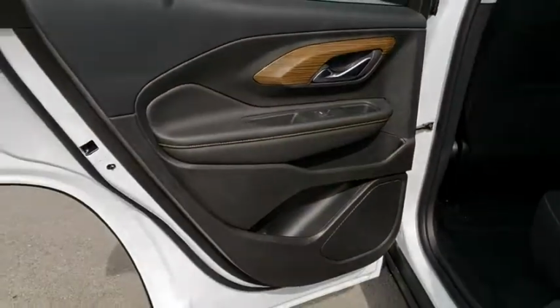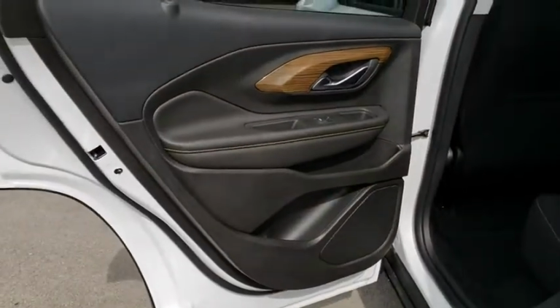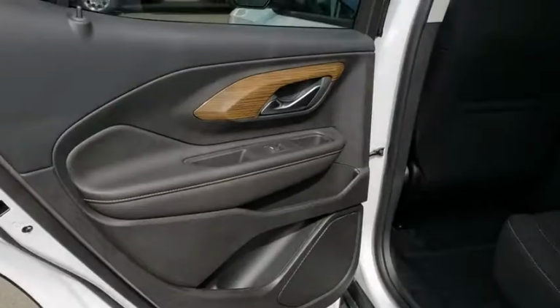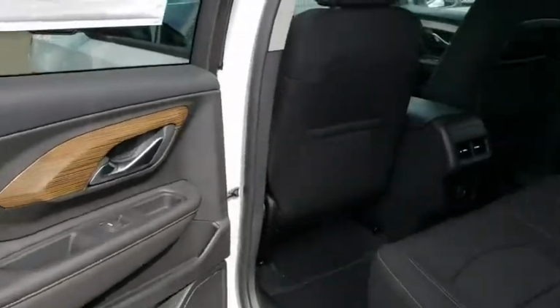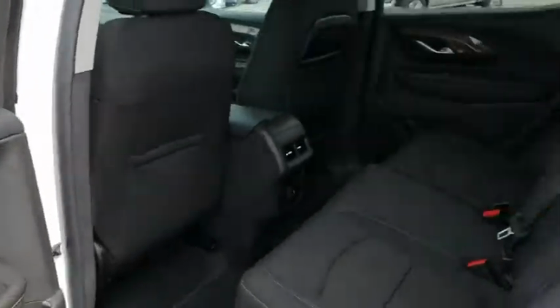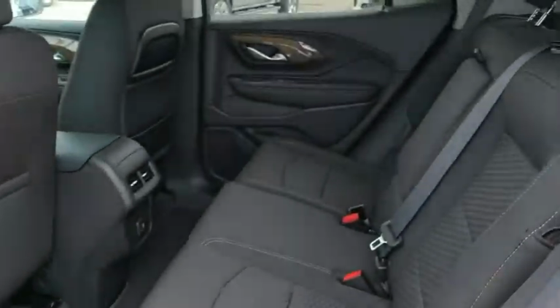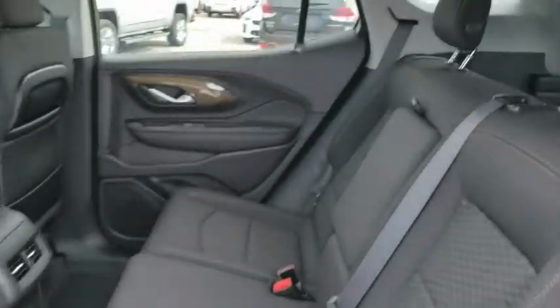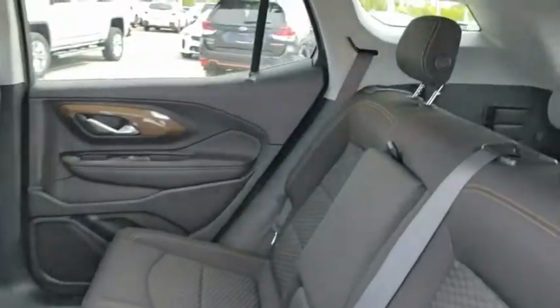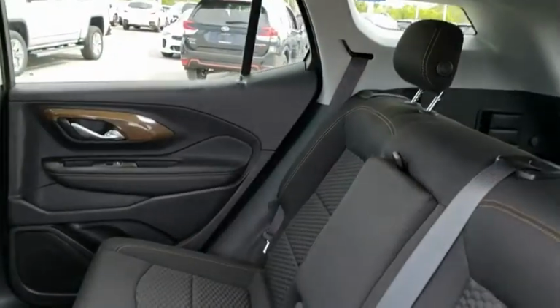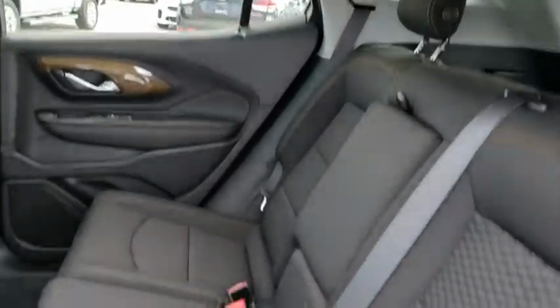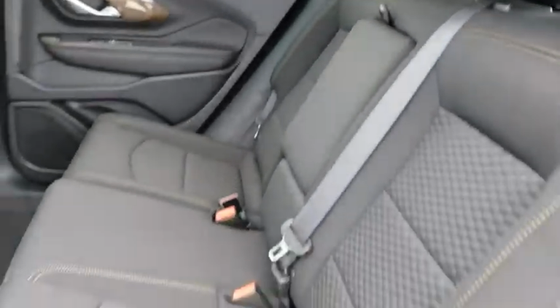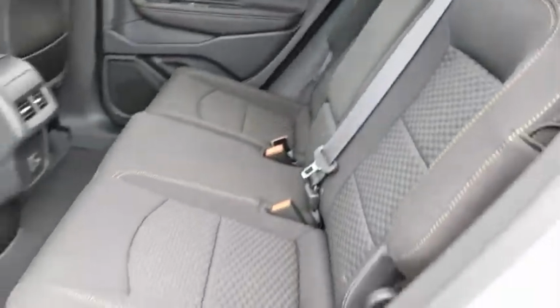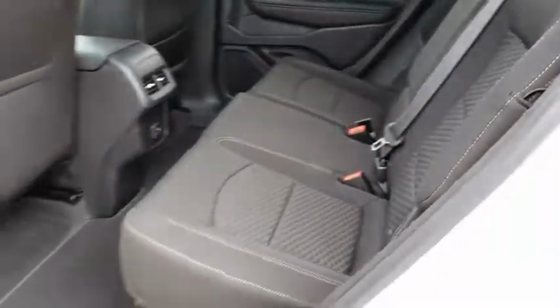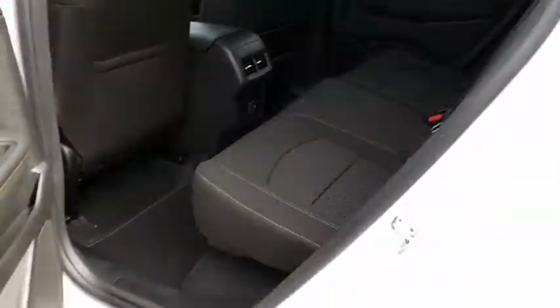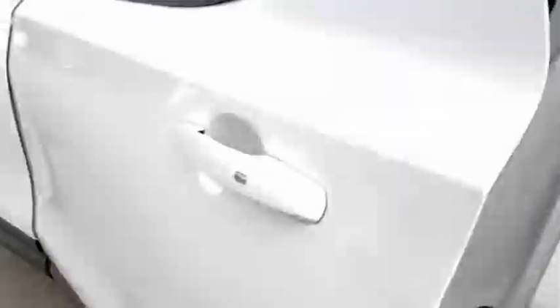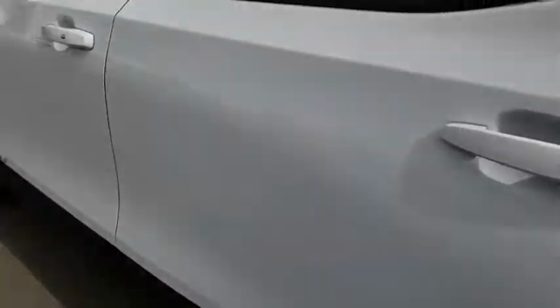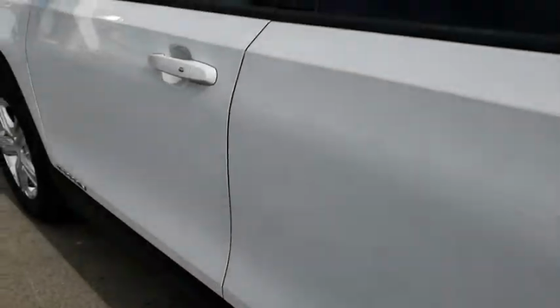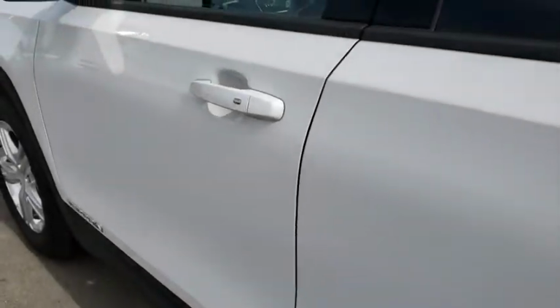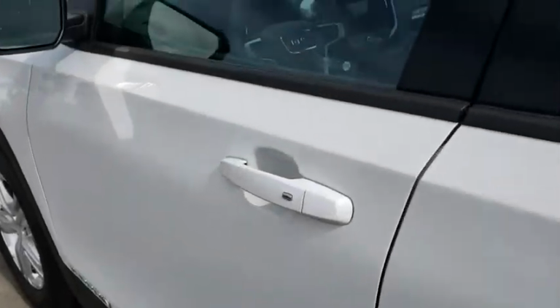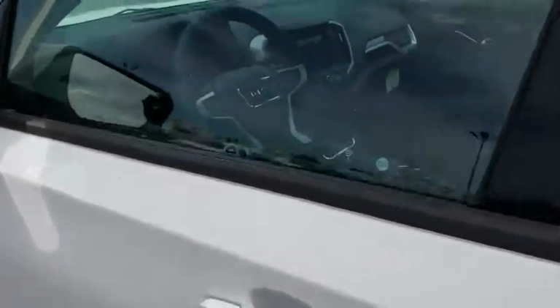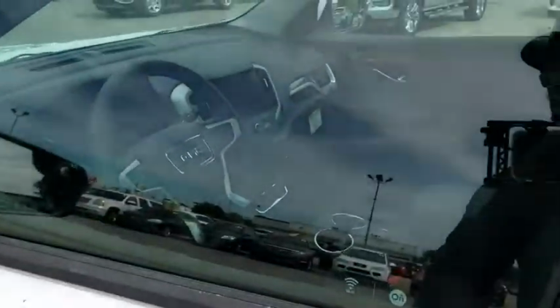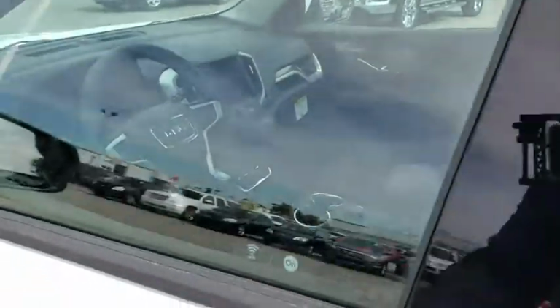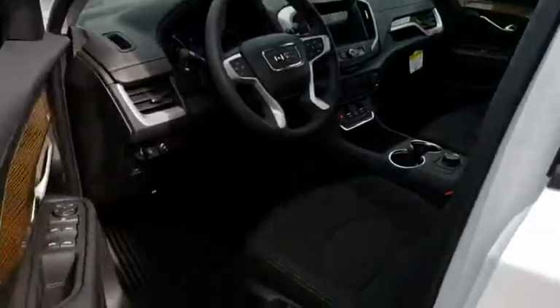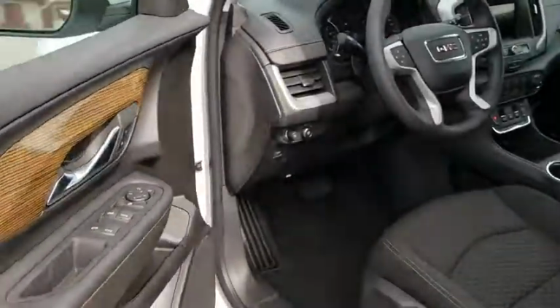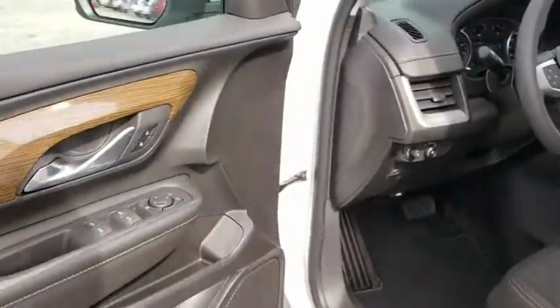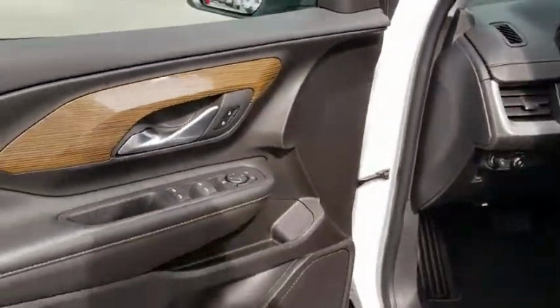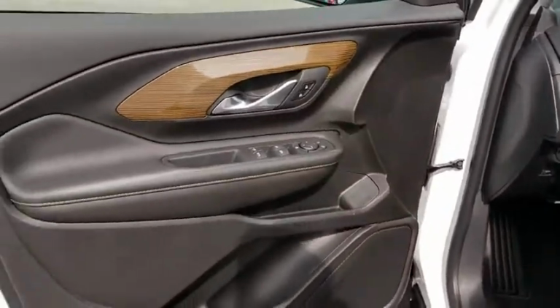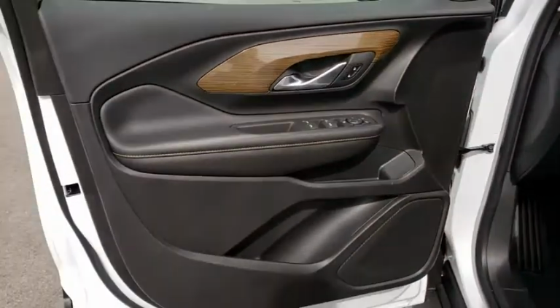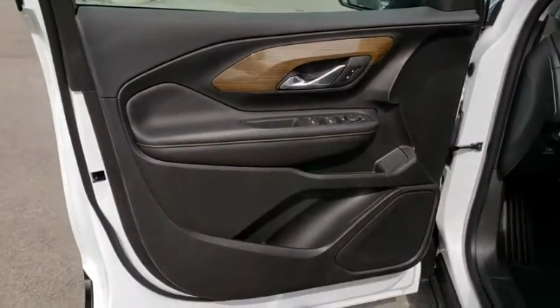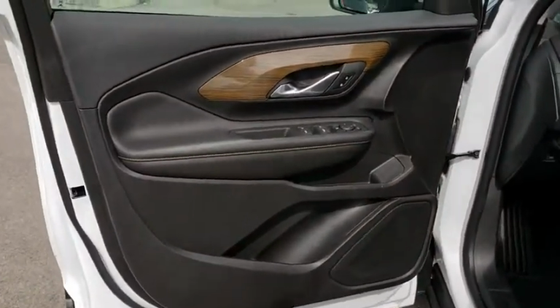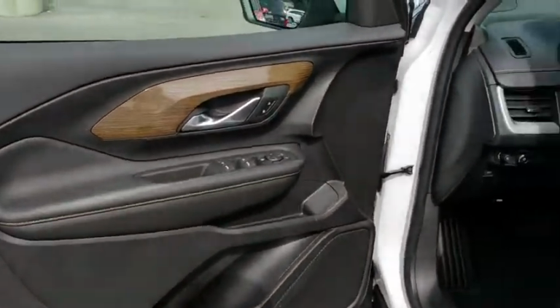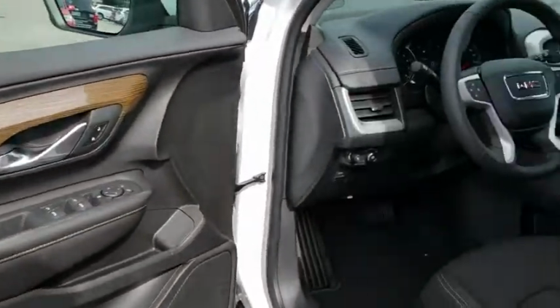Four wheel disc brakes, auto dimming rear view mirror, AM FM stereo radio, front wheel drive, power door locks, power windows, MP3 player. This isn't just a vehicle. It's an experience. So stop in for a test drive today.